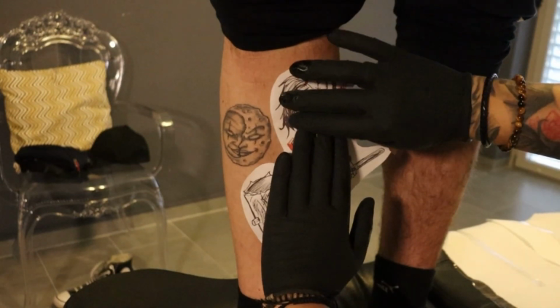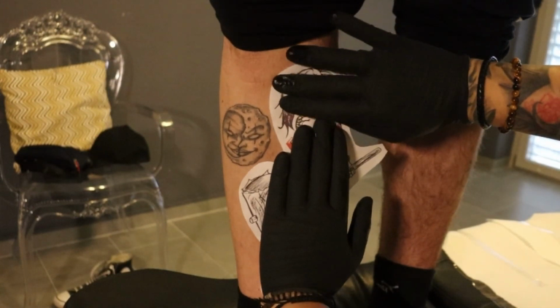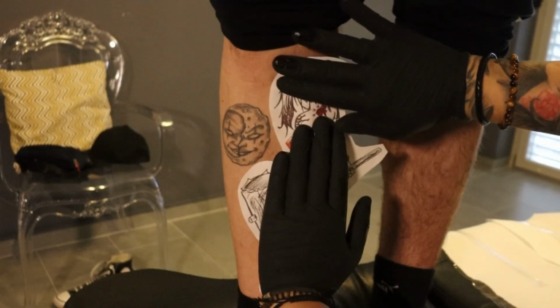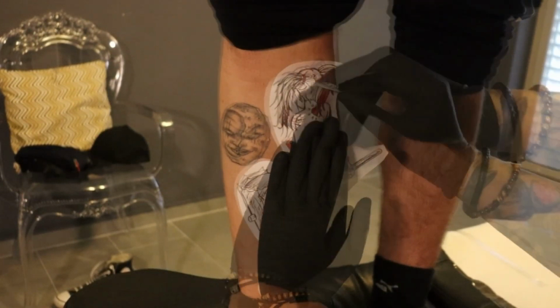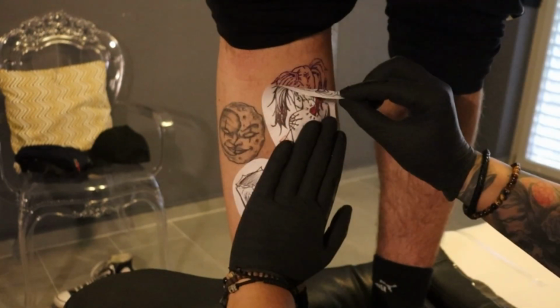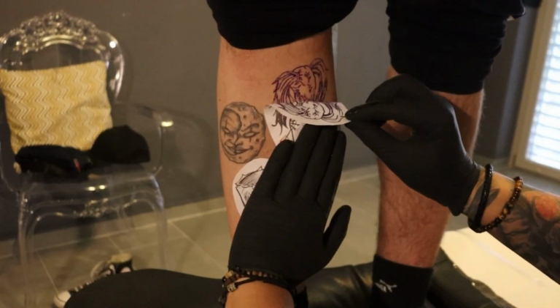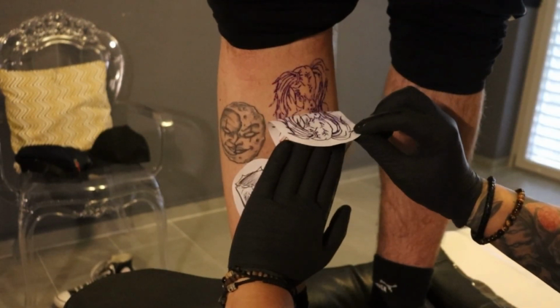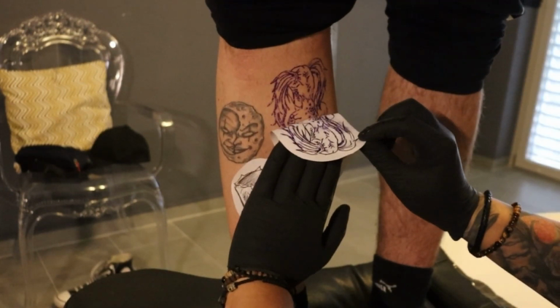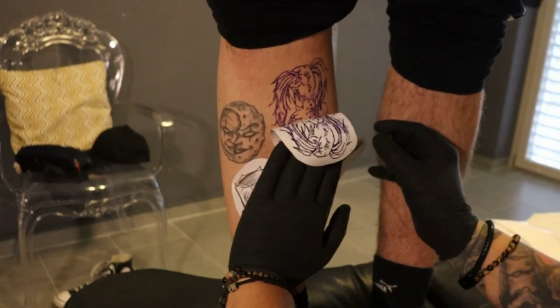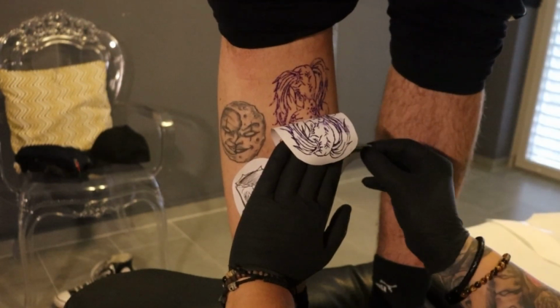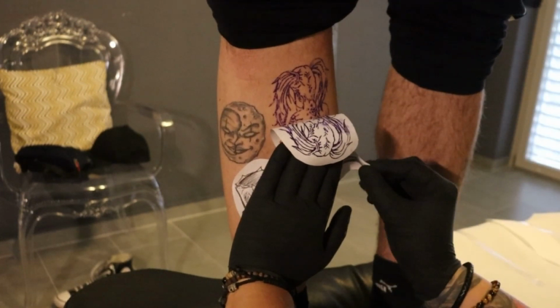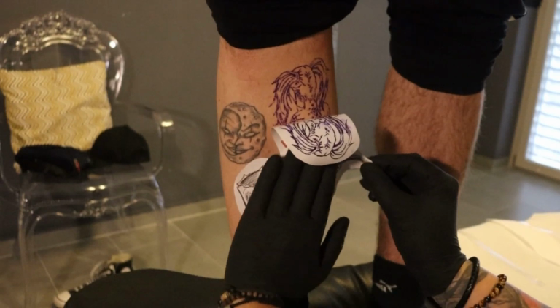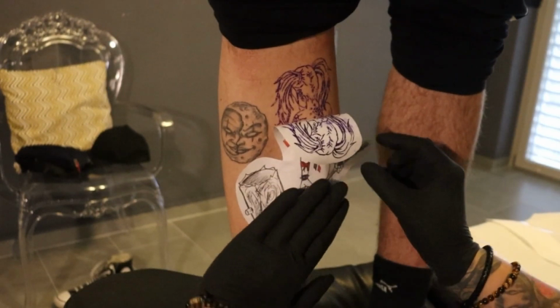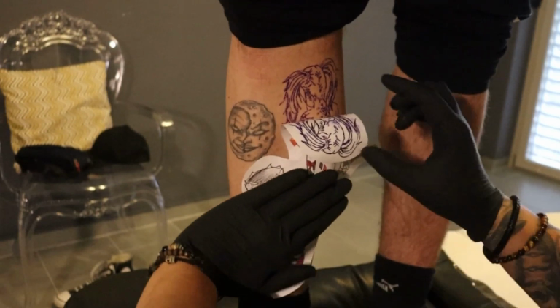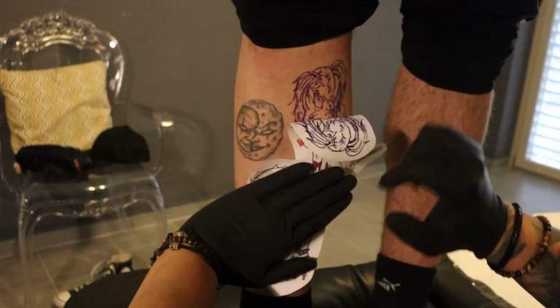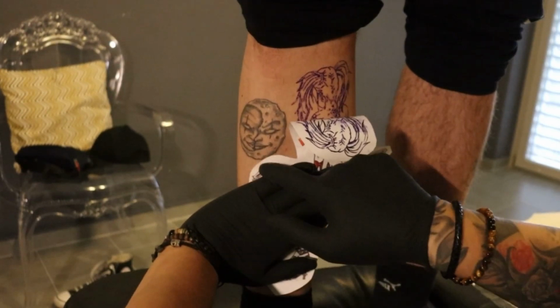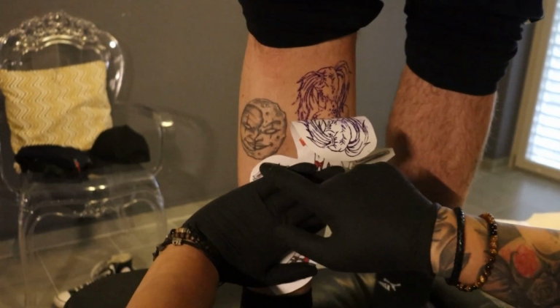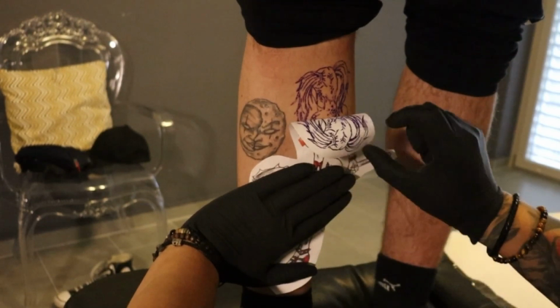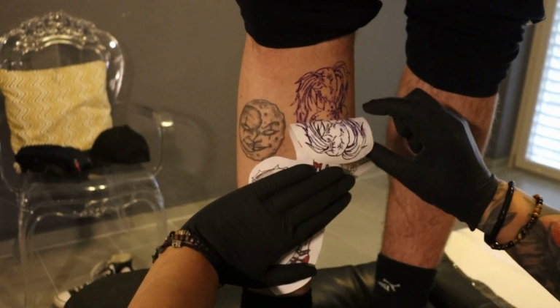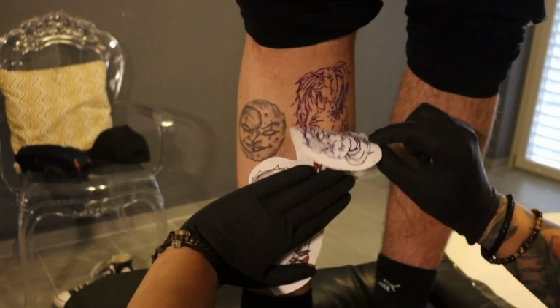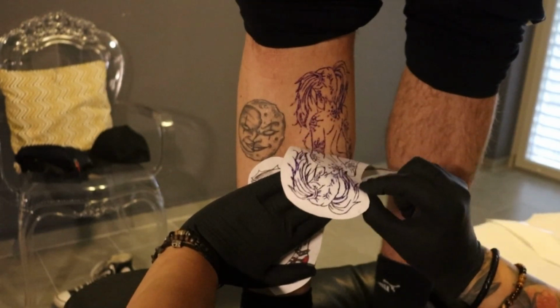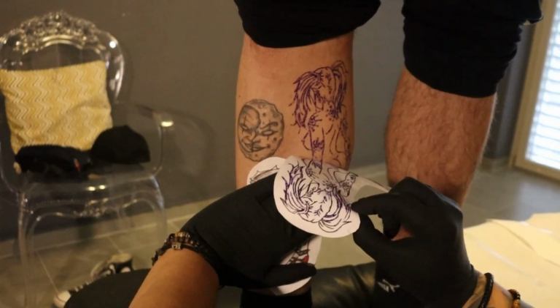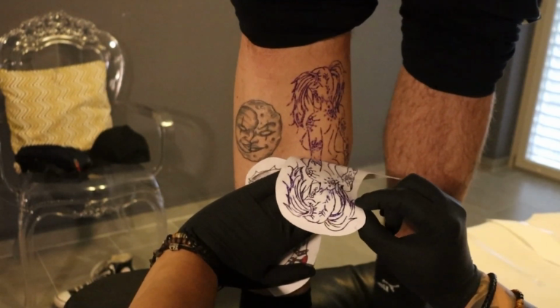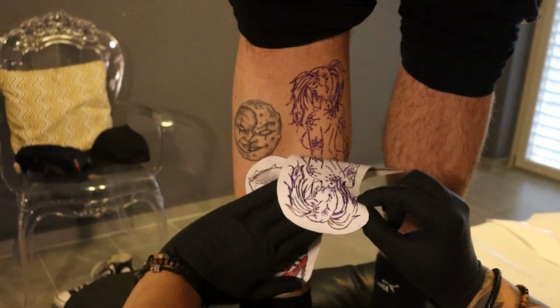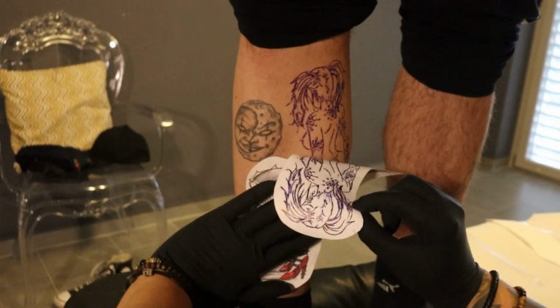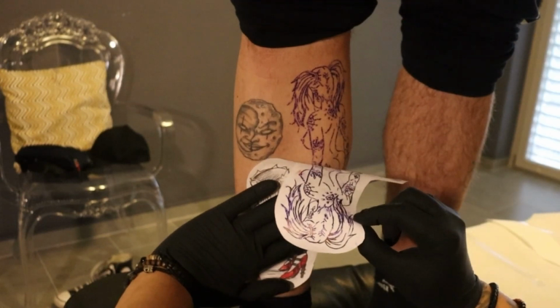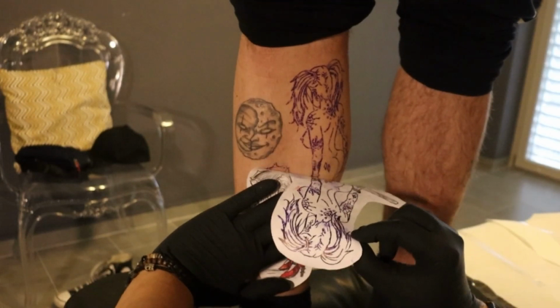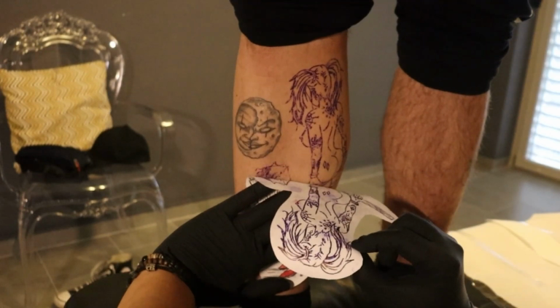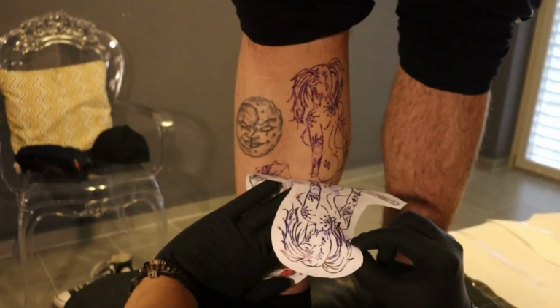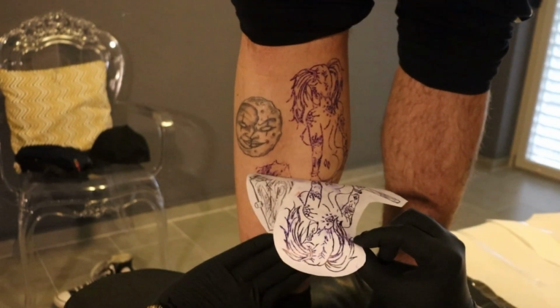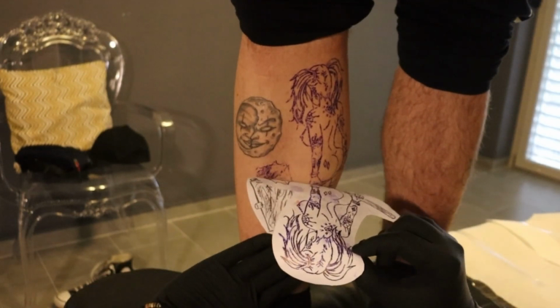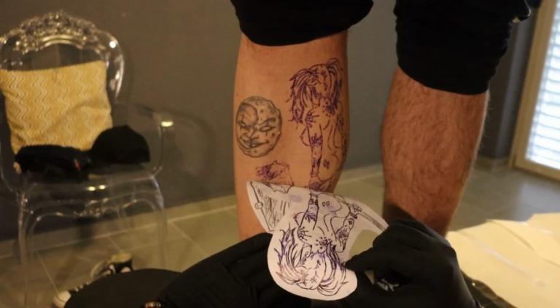When you put on the stencil it's very important that you don't rub — just press a little bit, and then take it away carefully.